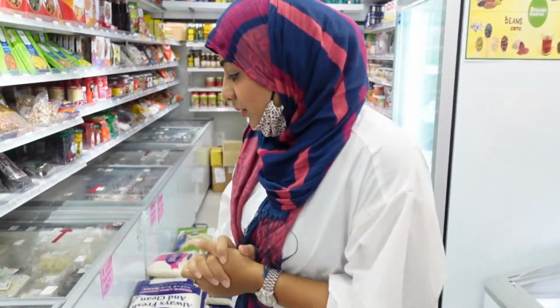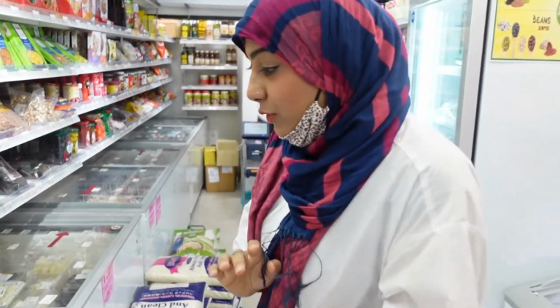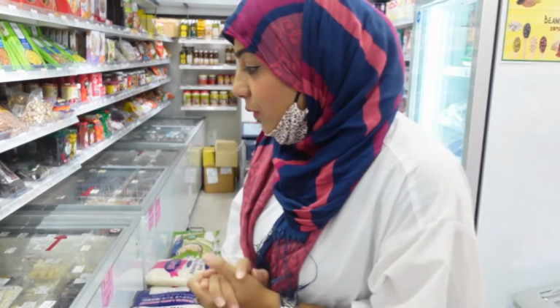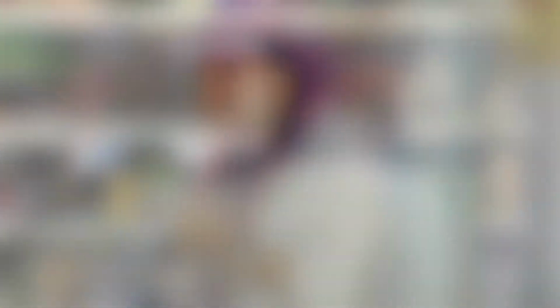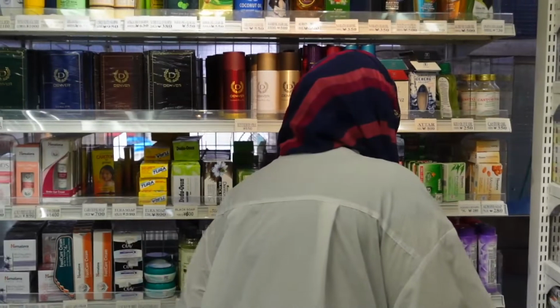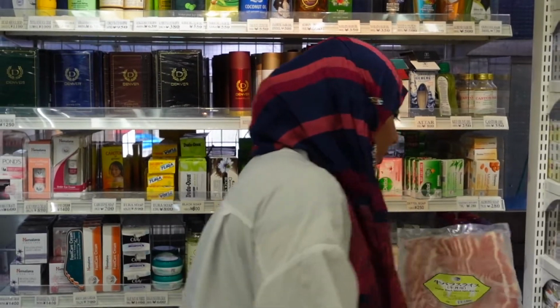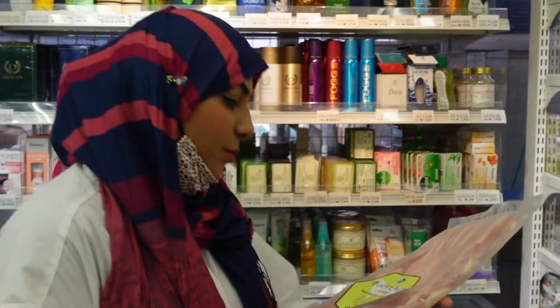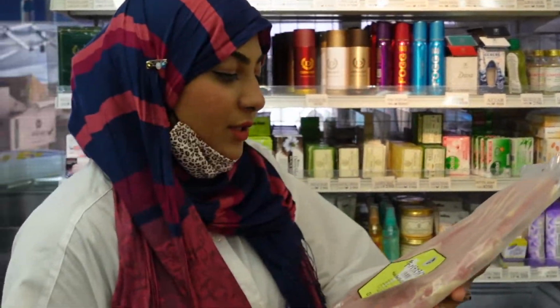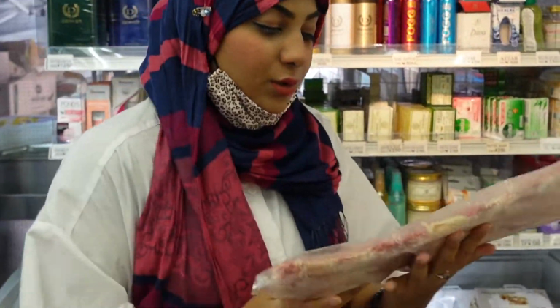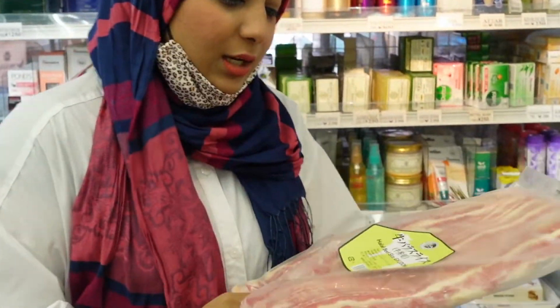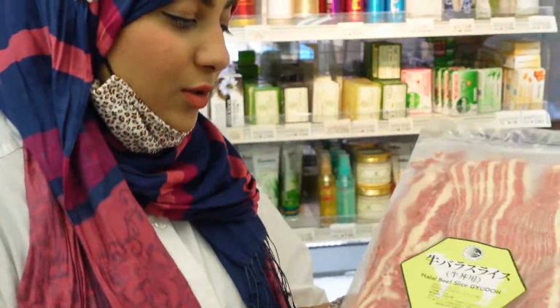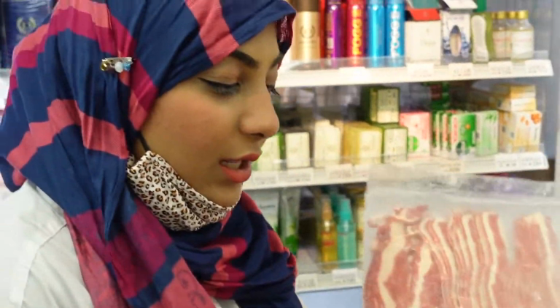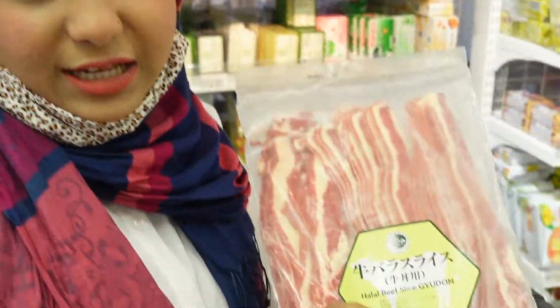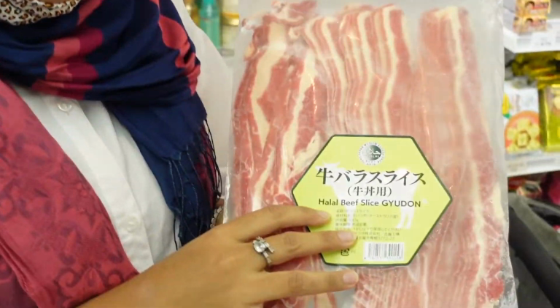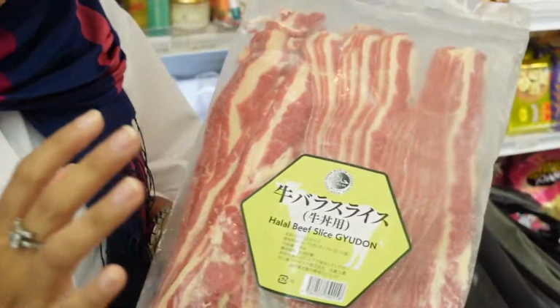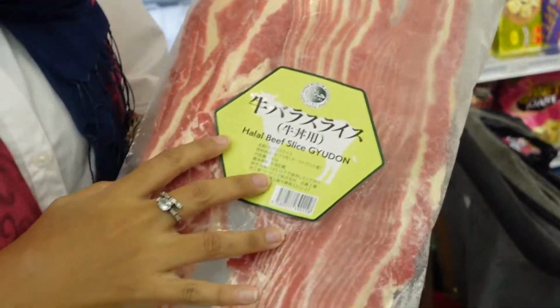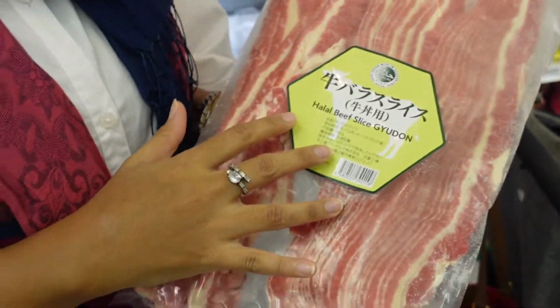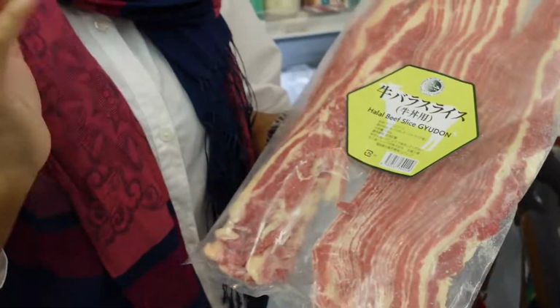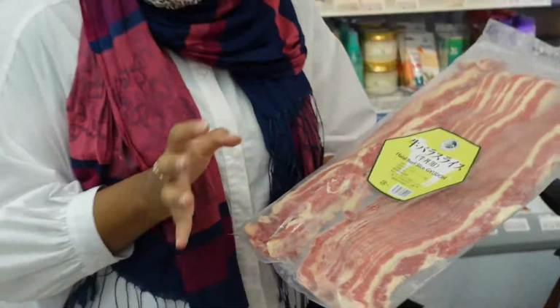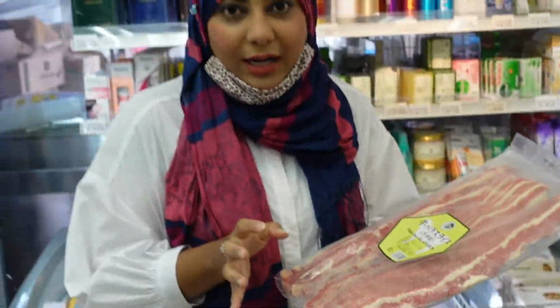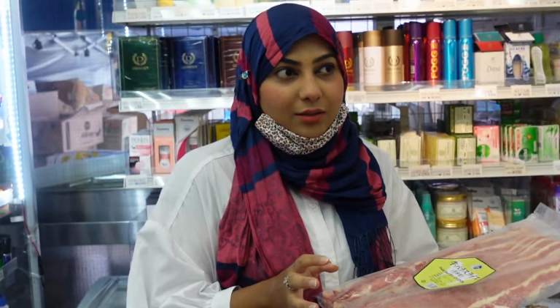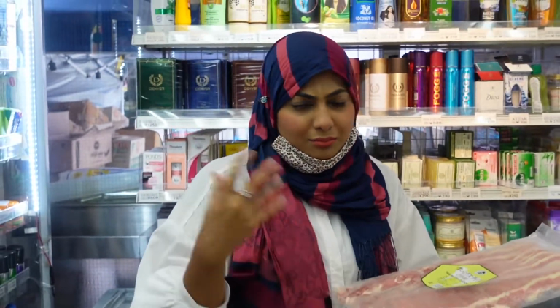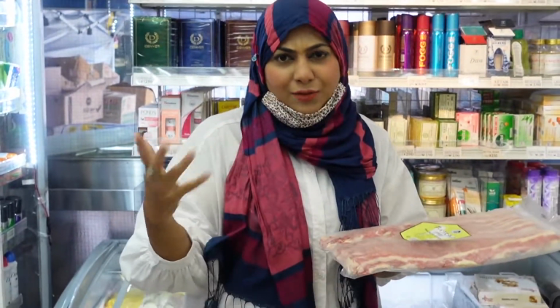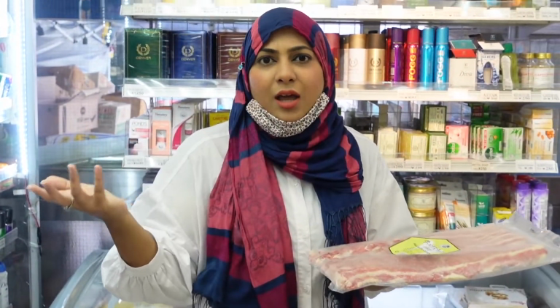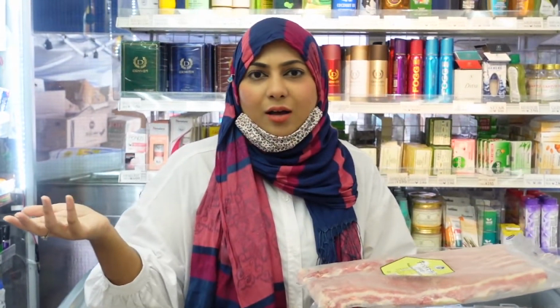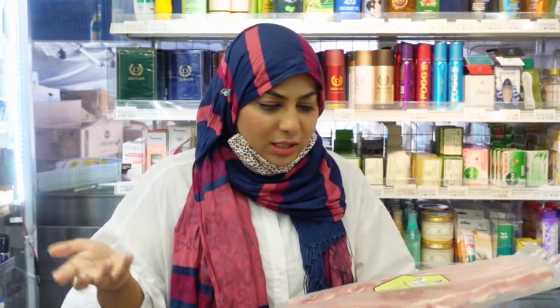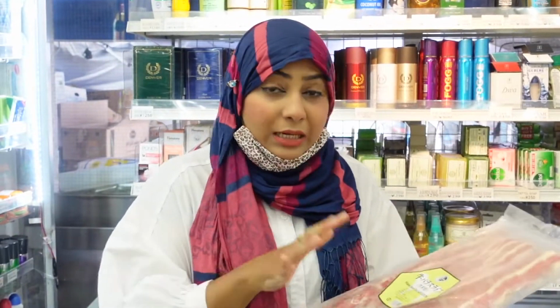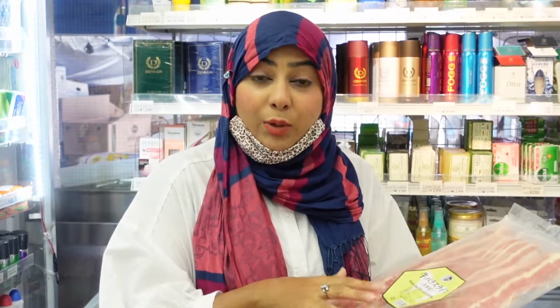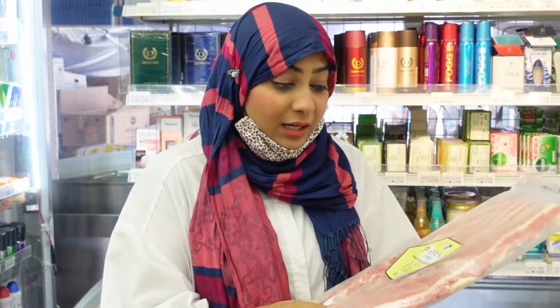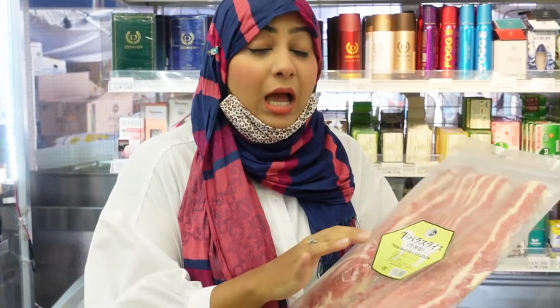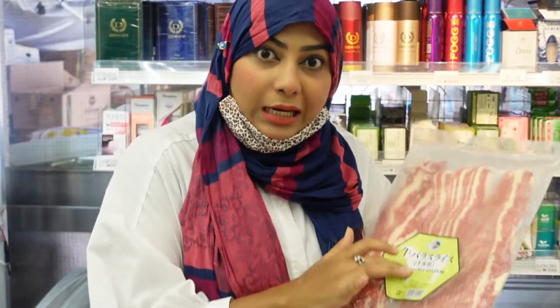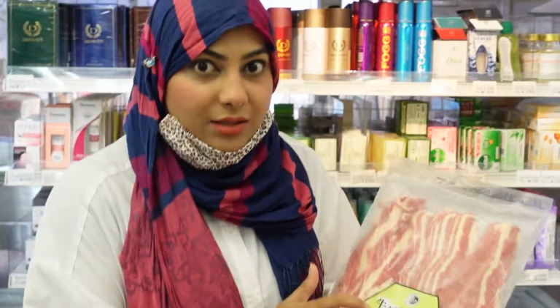A very amazing part of this store is that you can also get halal beef sliced gyudon at Shinjuku Halal Food, which is very rare to find at many different grocery stores. But here you can find it halal certified.